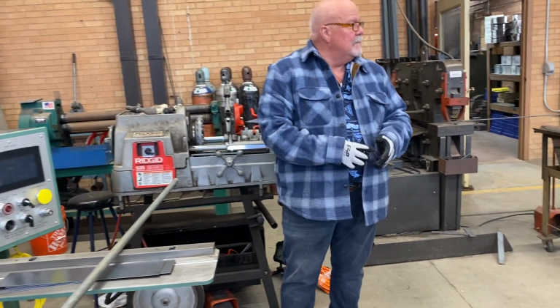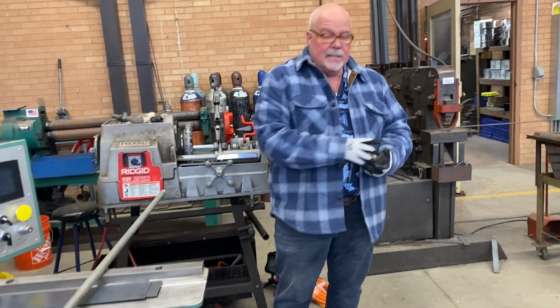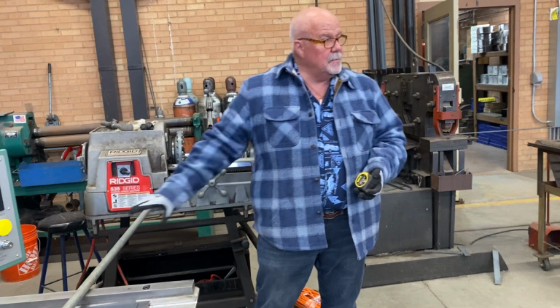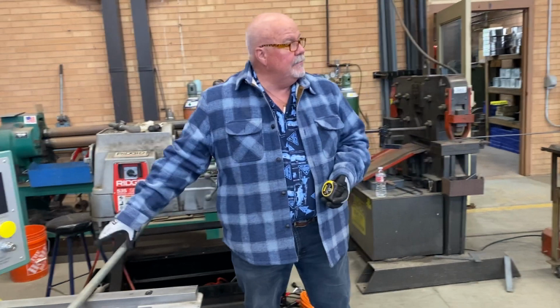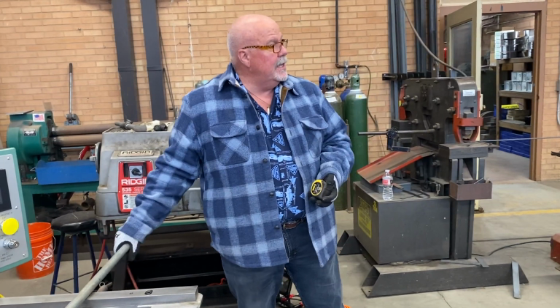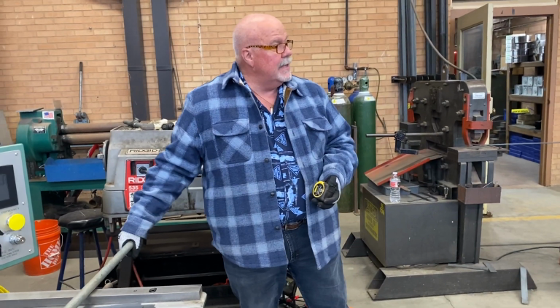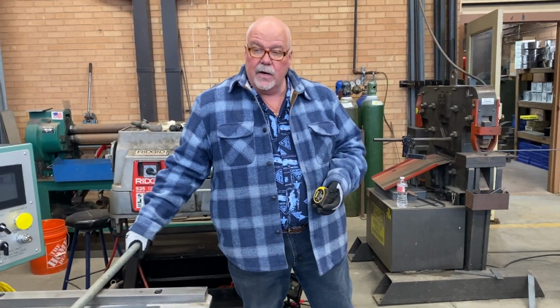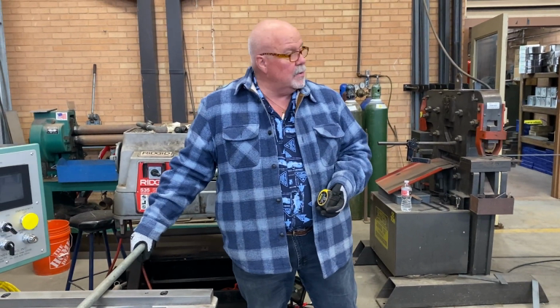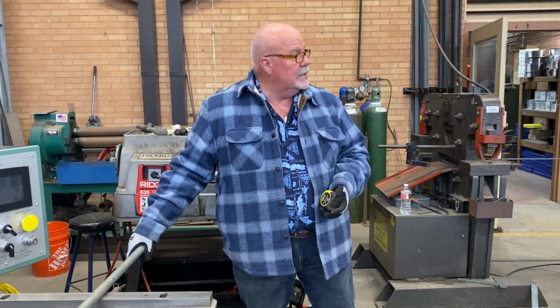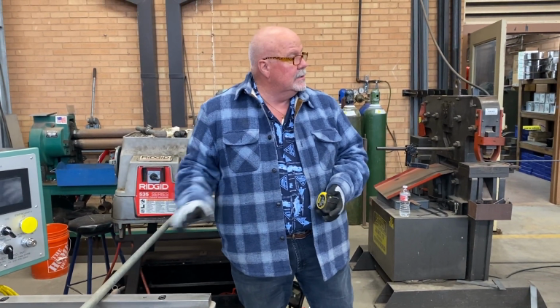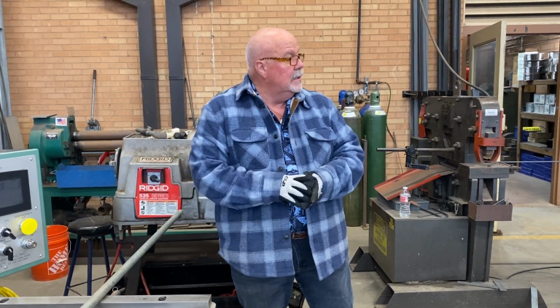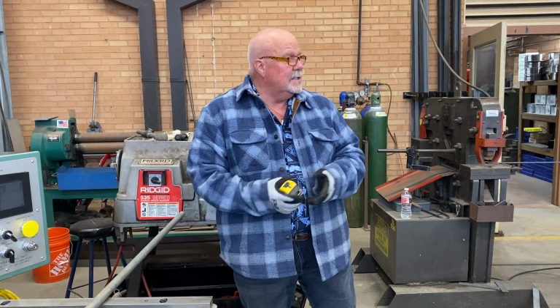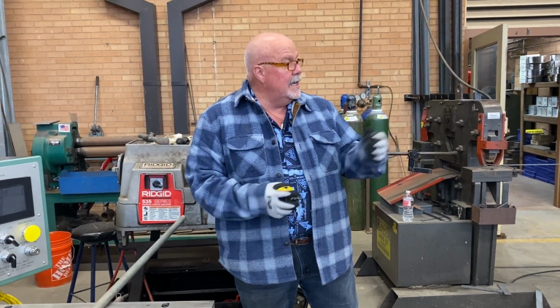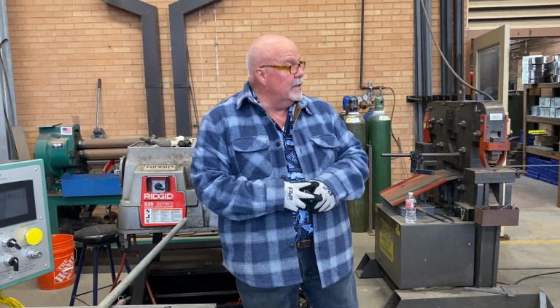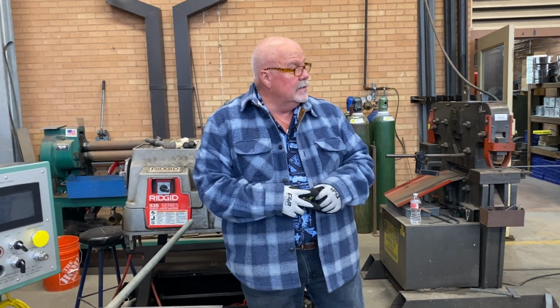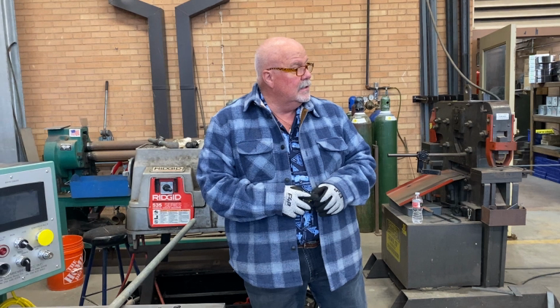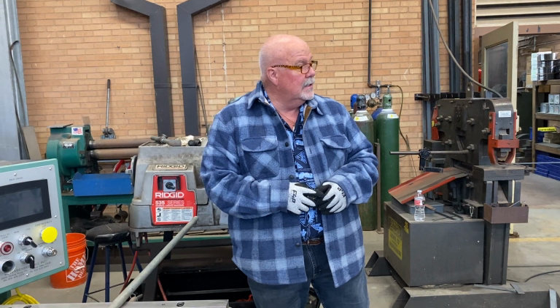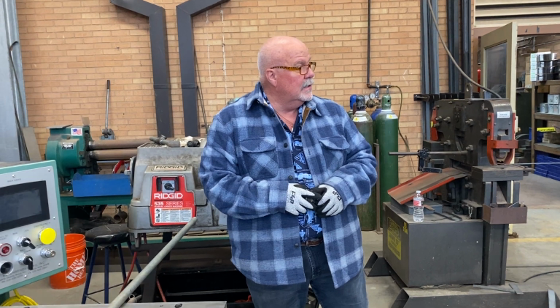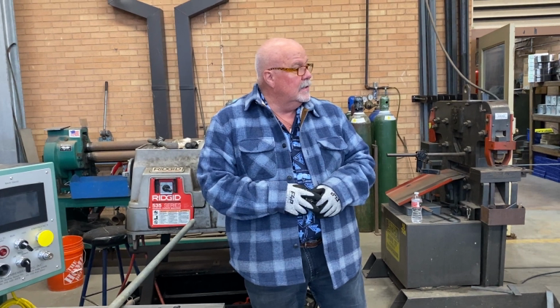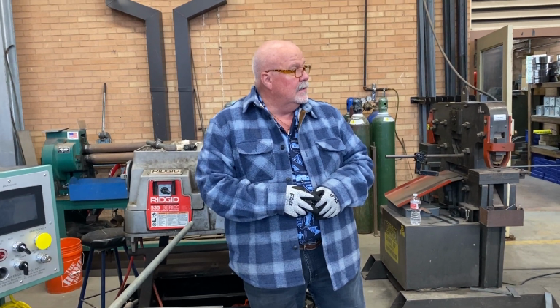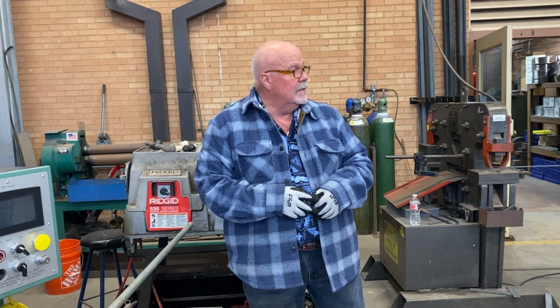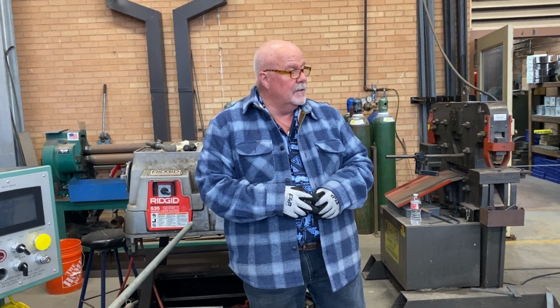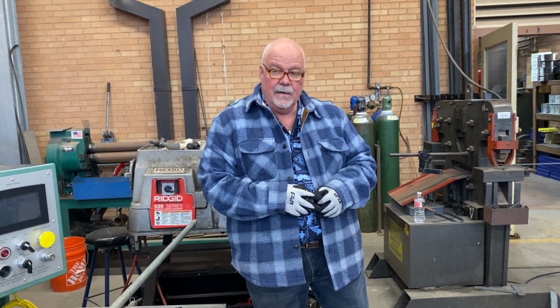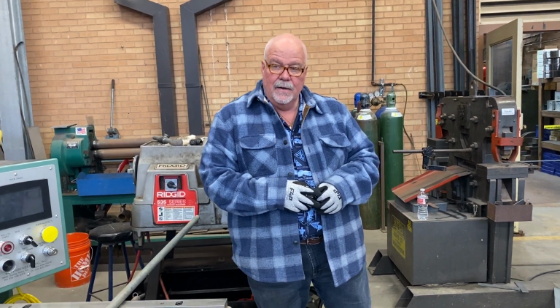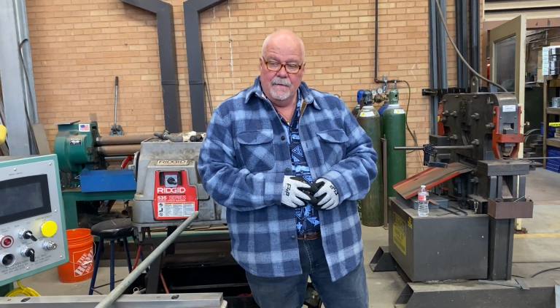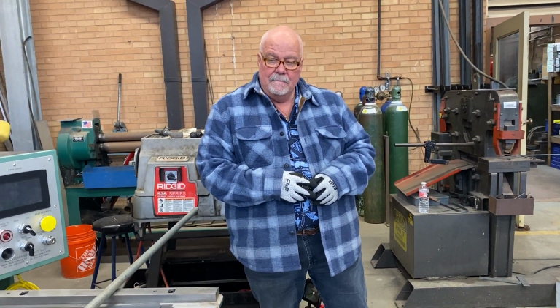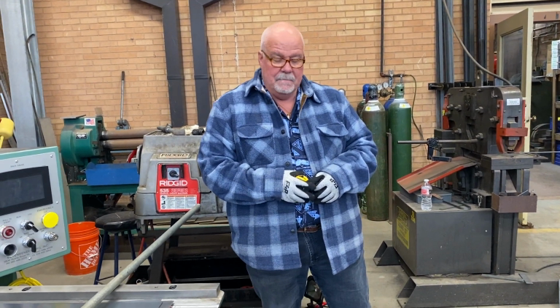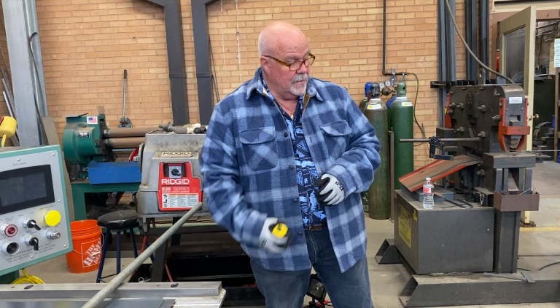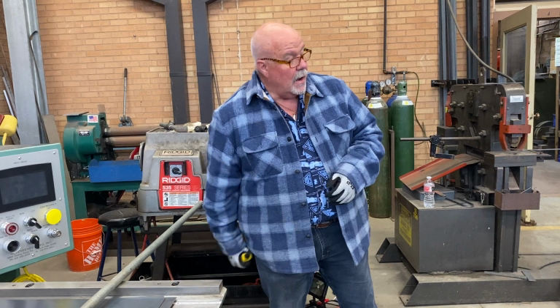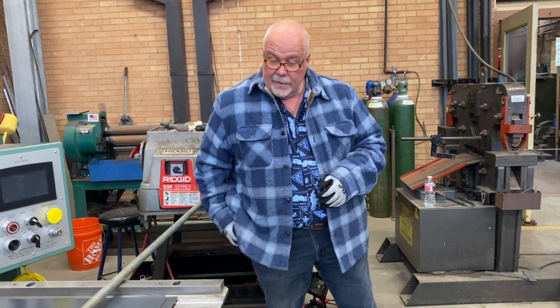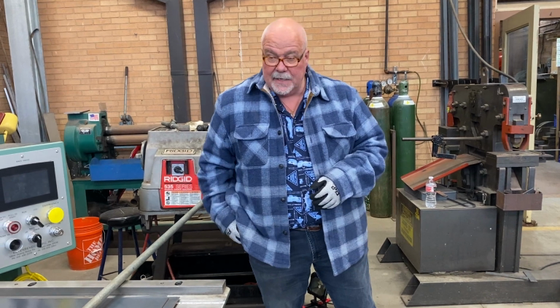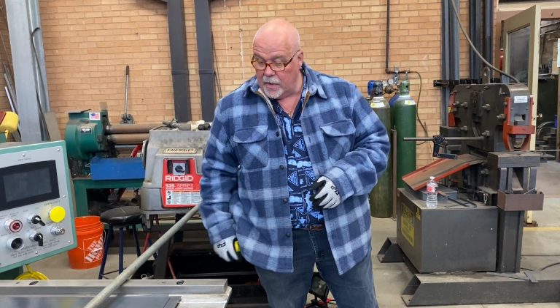Isn't this supposed to be a 10-foot length? That's 120 inches. It says we're going to start by making some marks on the conduit that we will reference later. Let's make some marks.